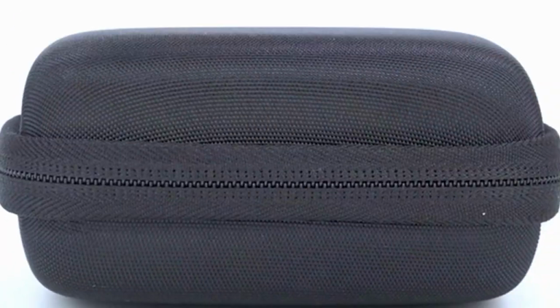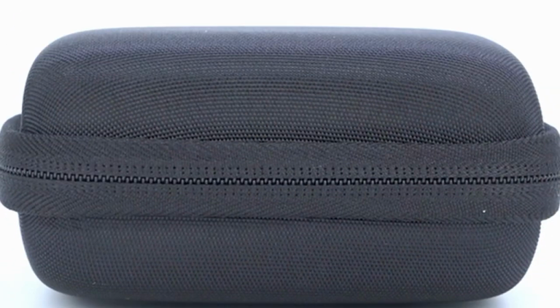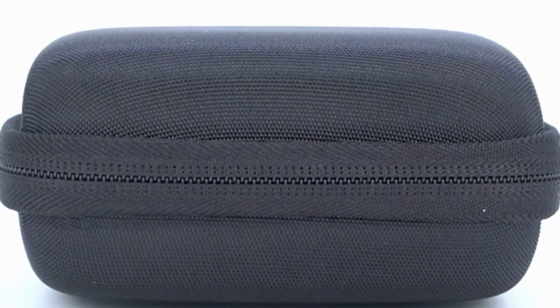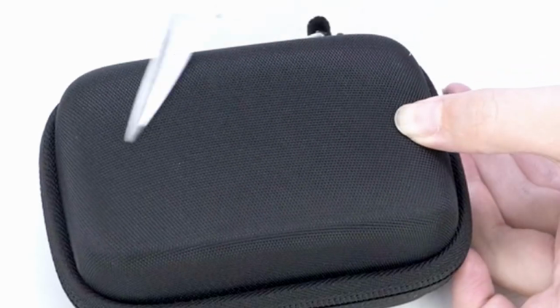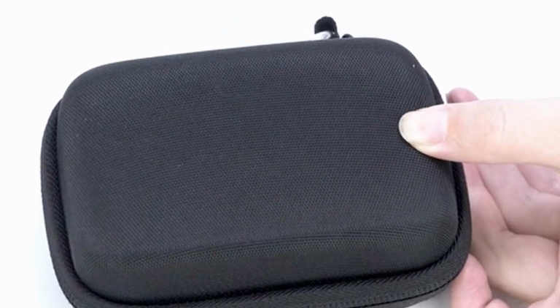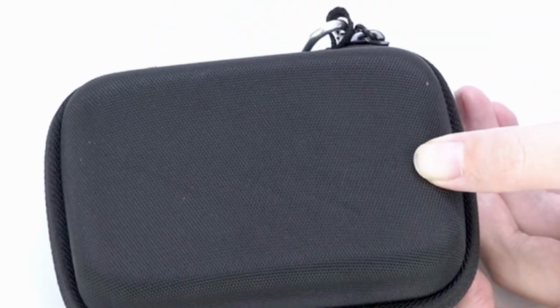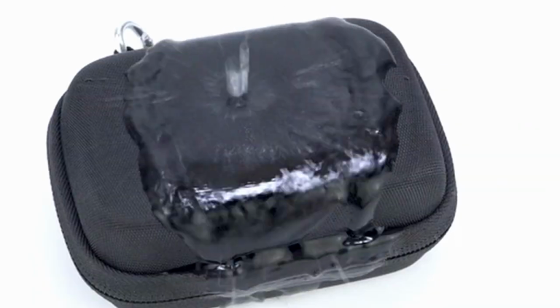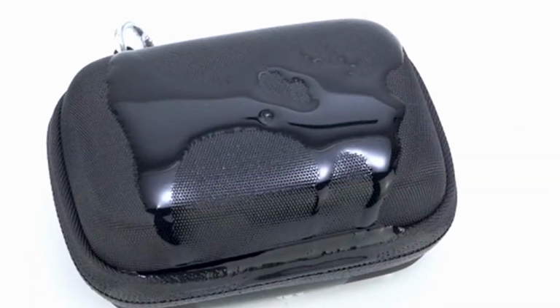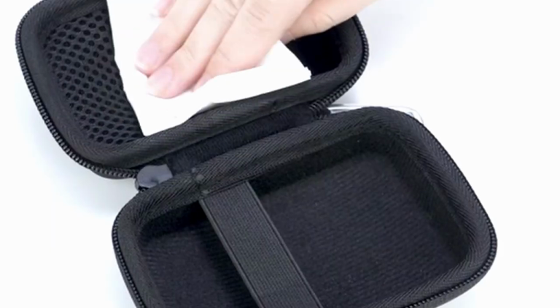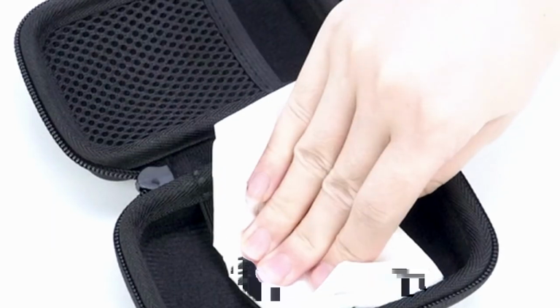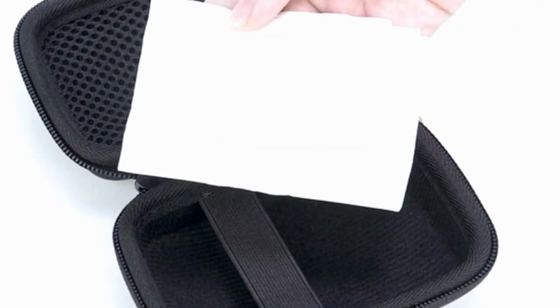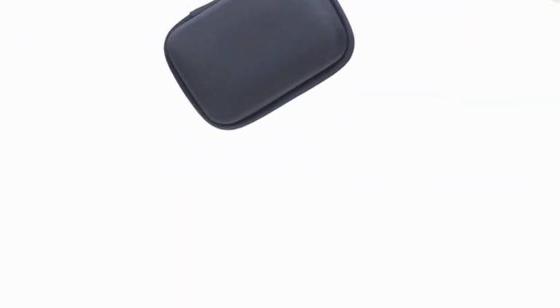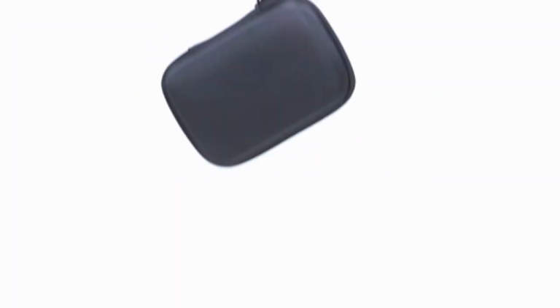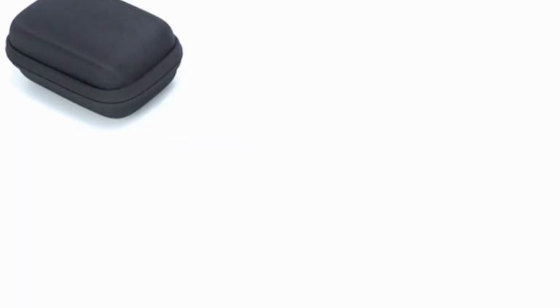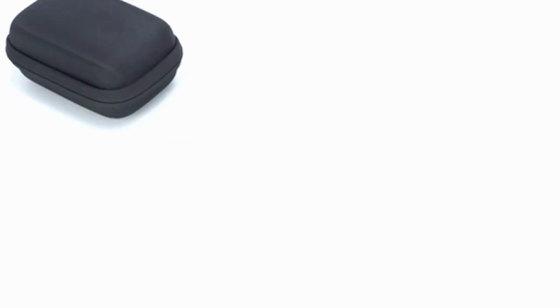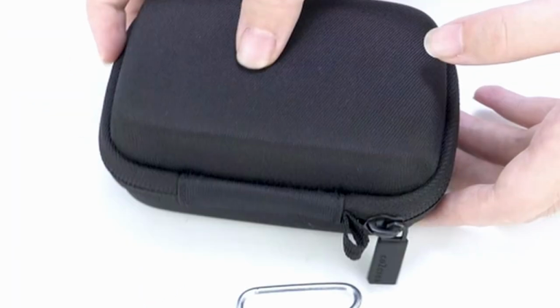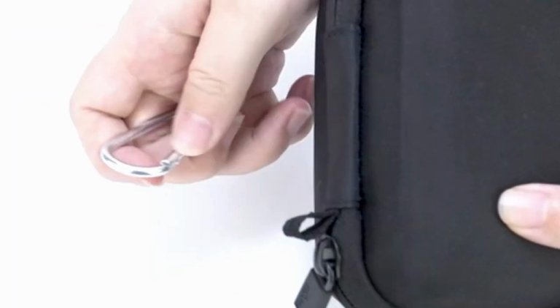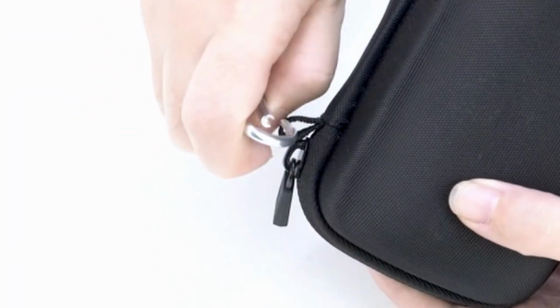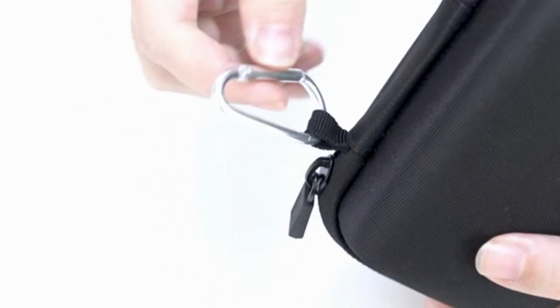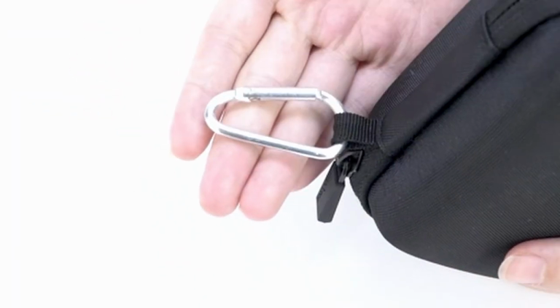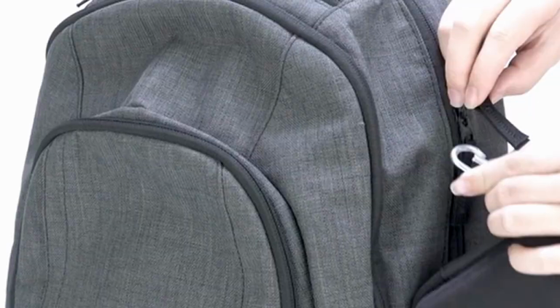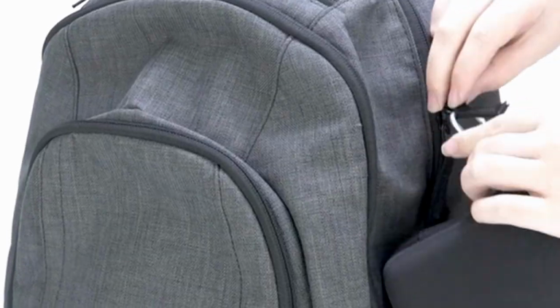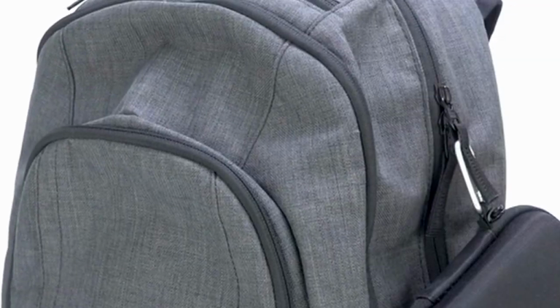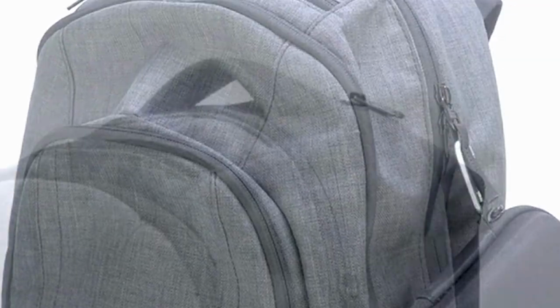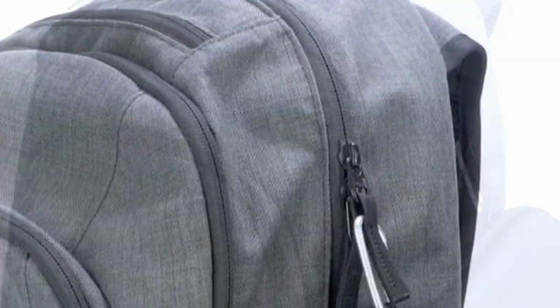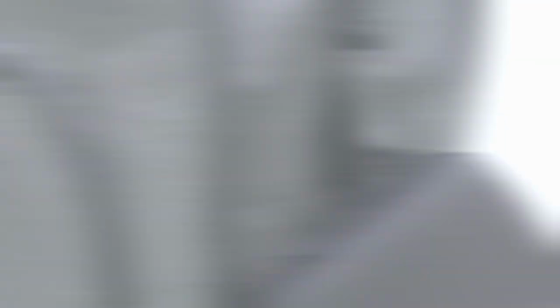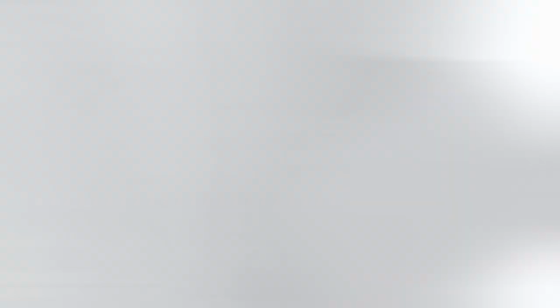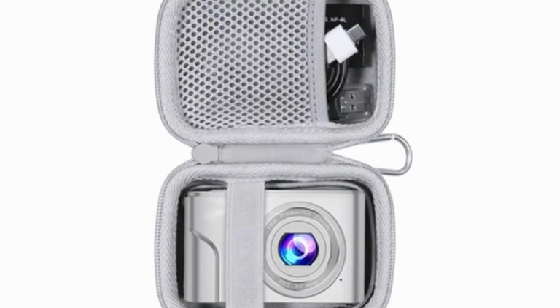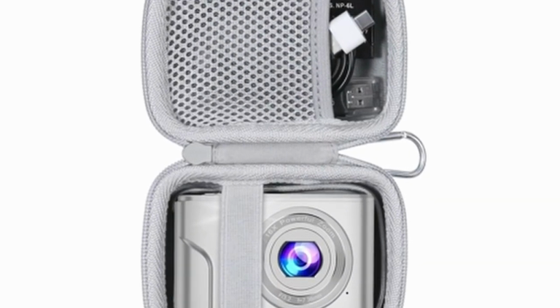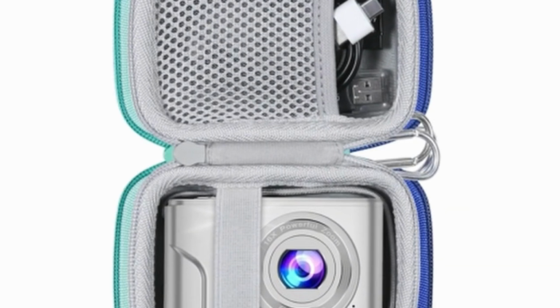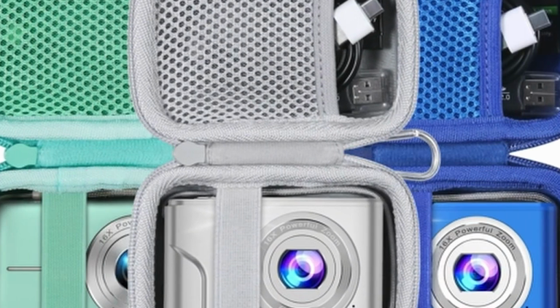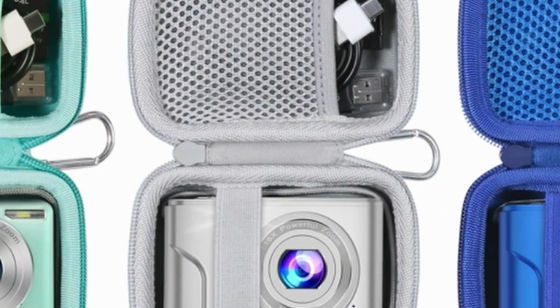Overall, the CO2 Crea small camera case is a solid choice for users seeking a stylish and functional case to safeguard their compact camera and accessories. Its versatility and affordable price point make it an attractive option for a wide range of users.